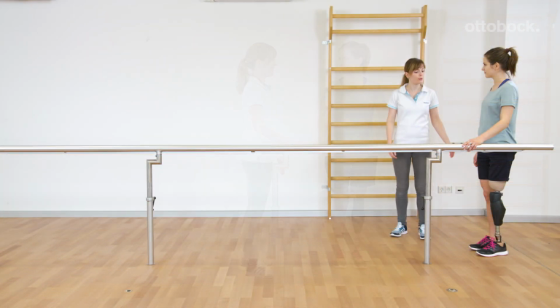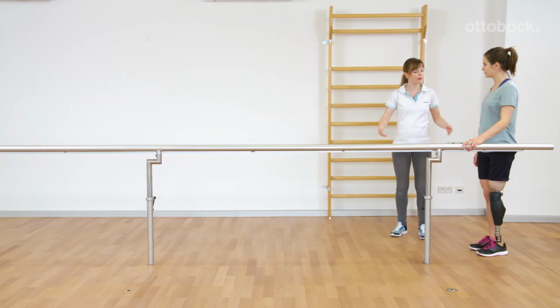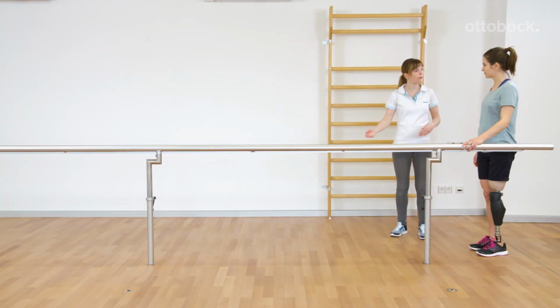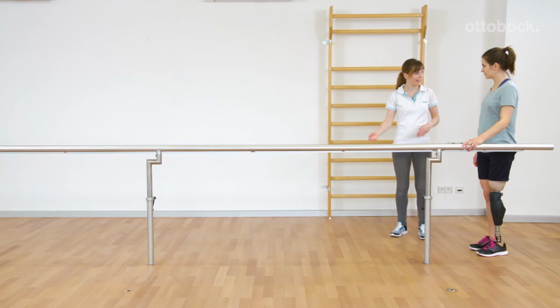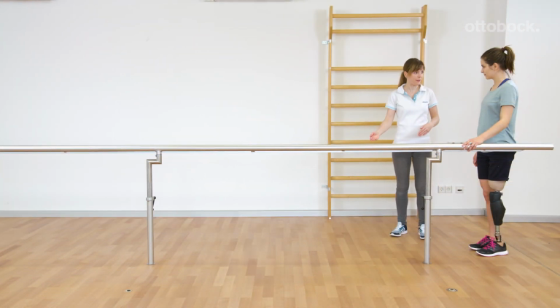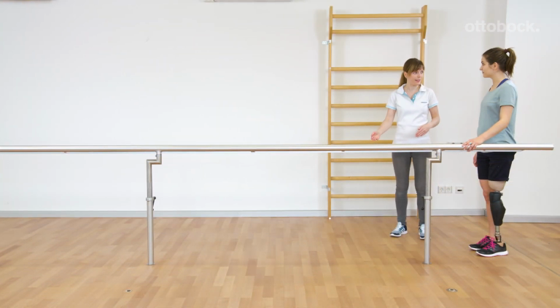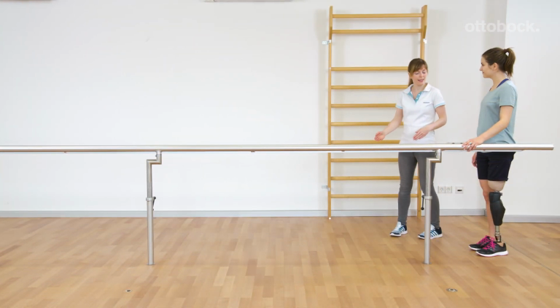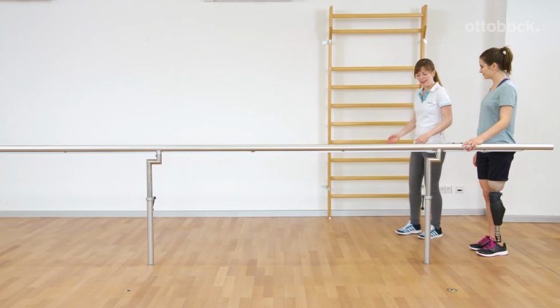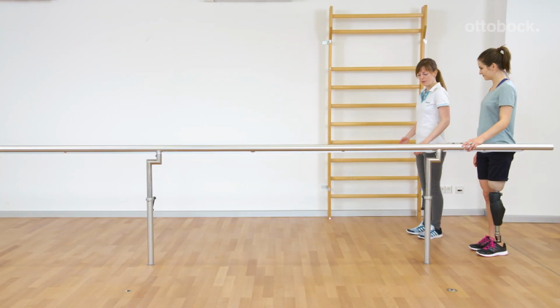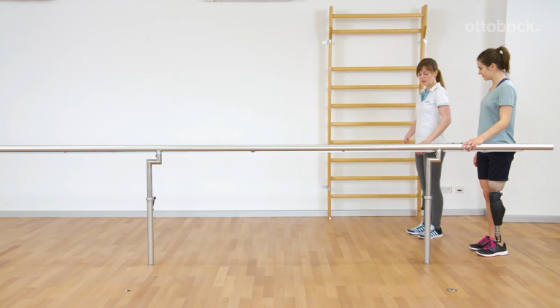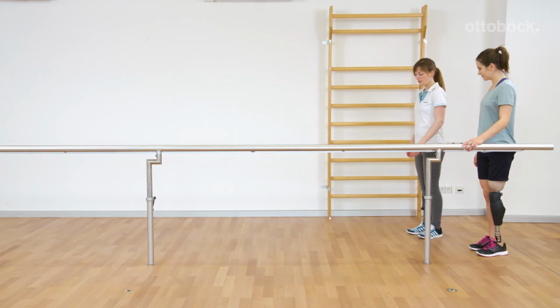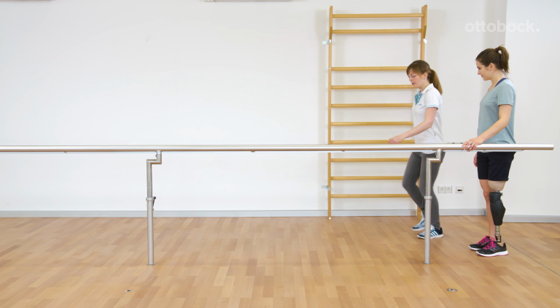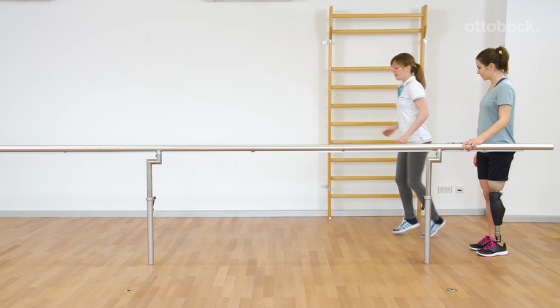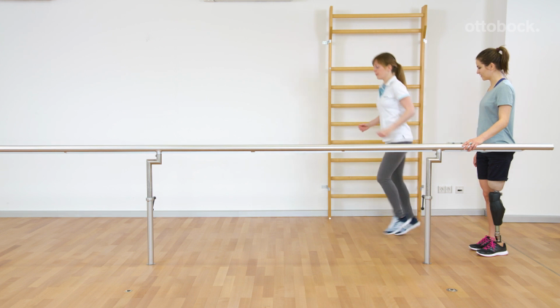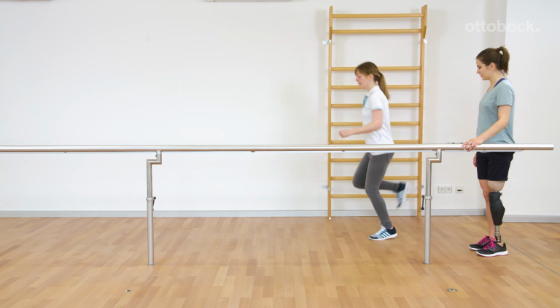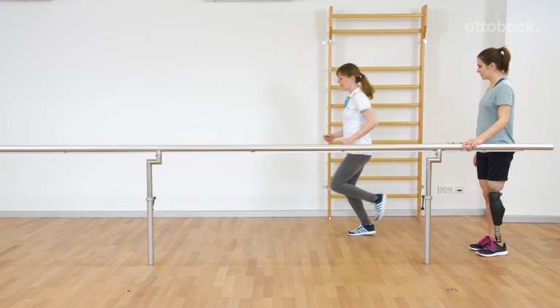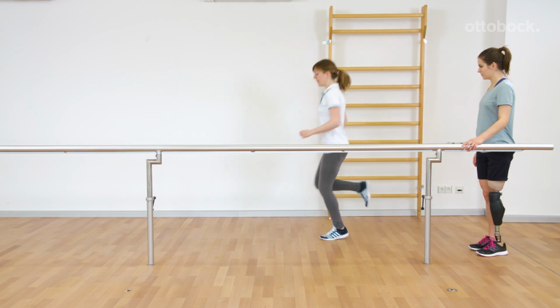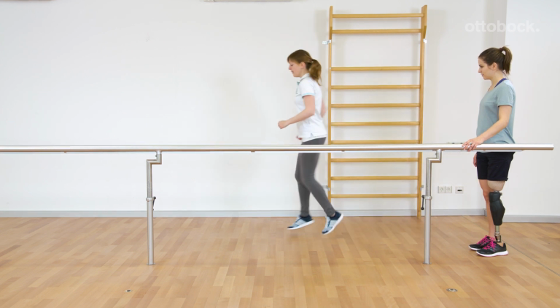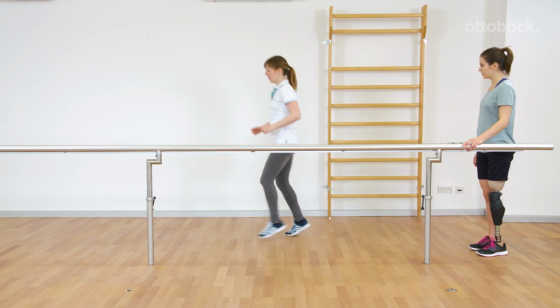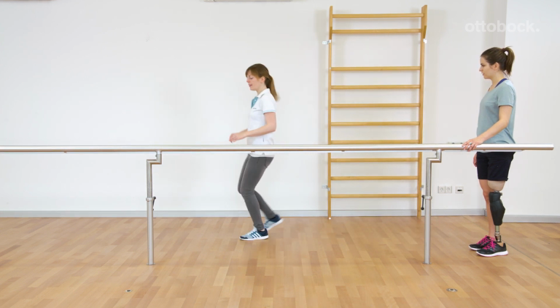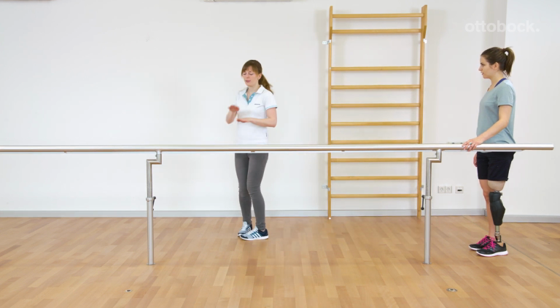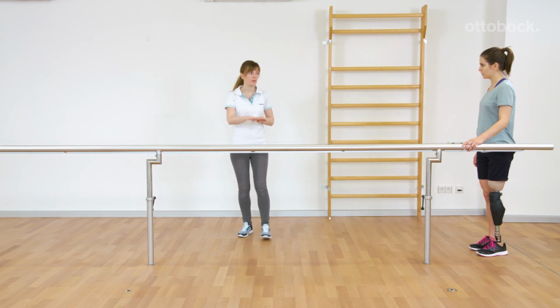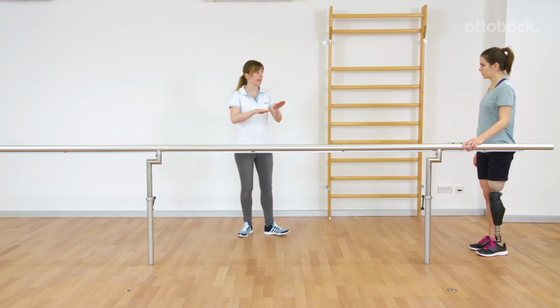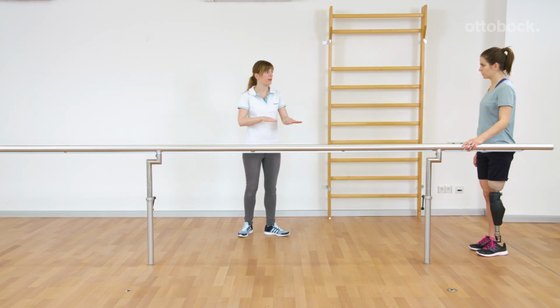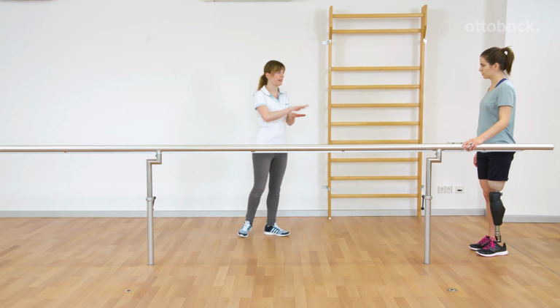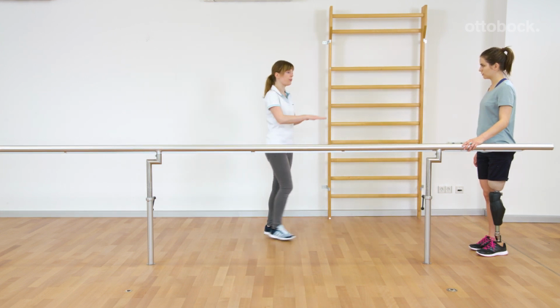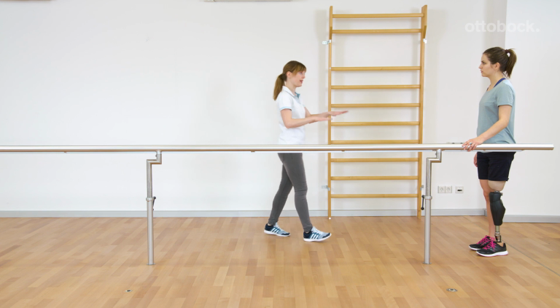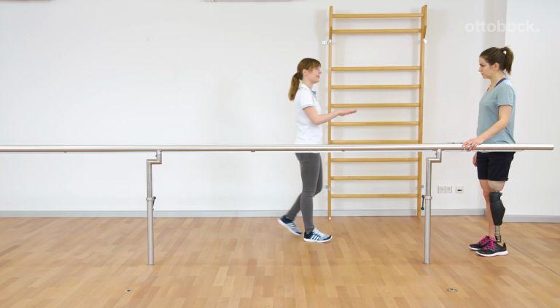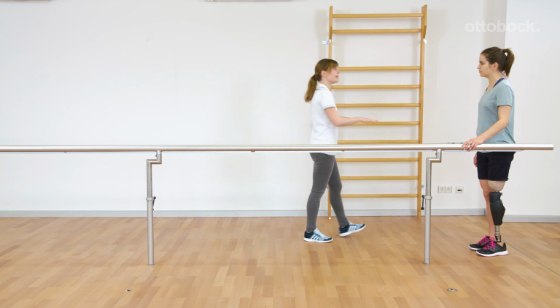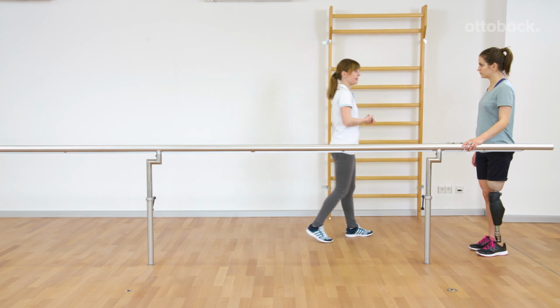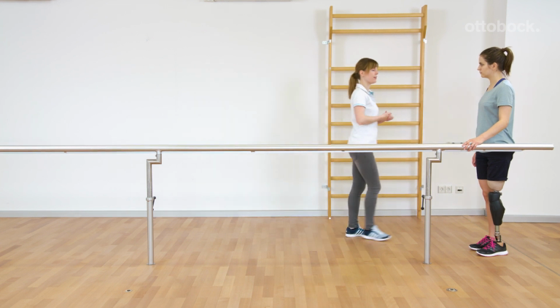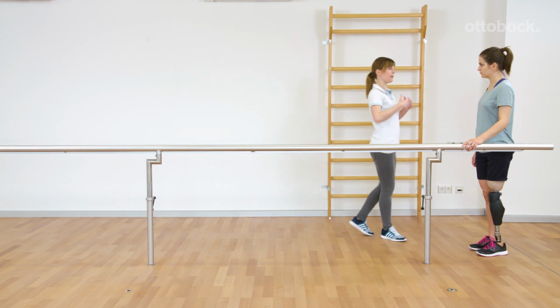In order to get a better feeling for a running movement, Reka should imagine bringing her heels up to her buttocks. Even steps, not too long, are the goal at the beginning.